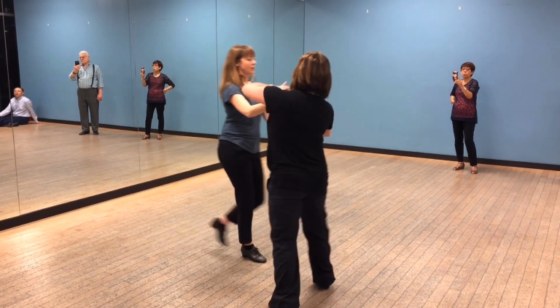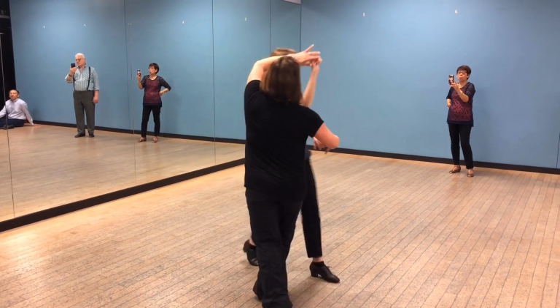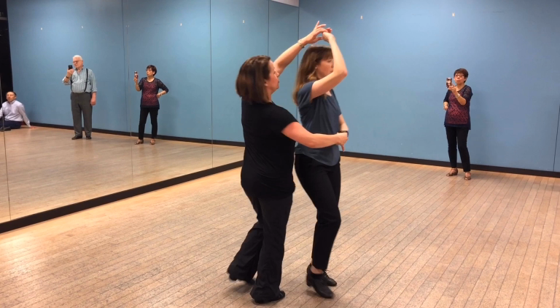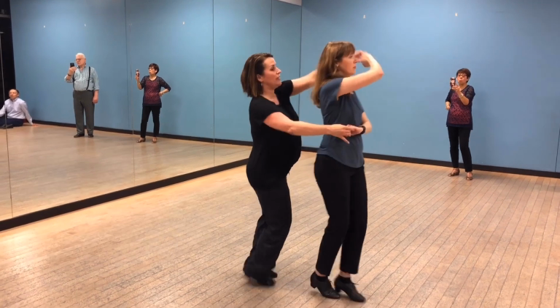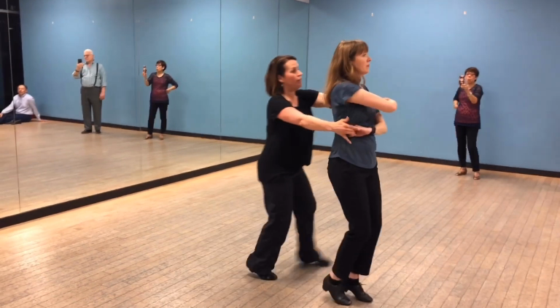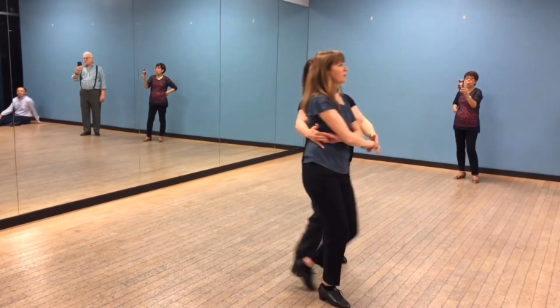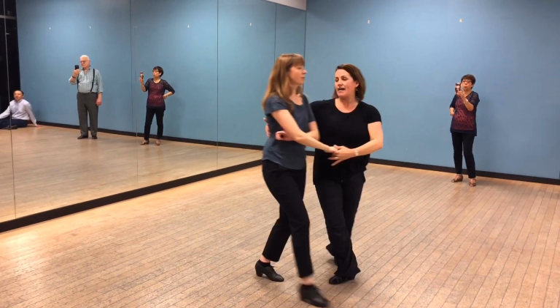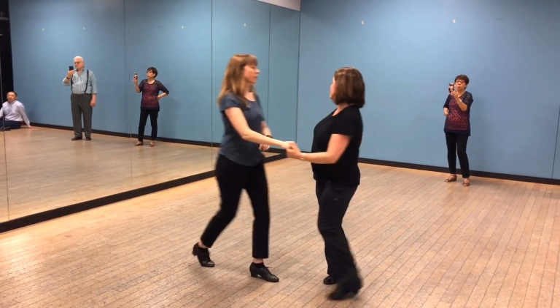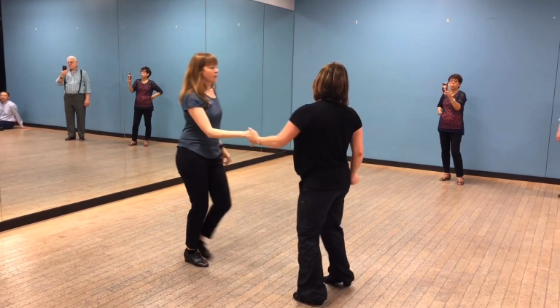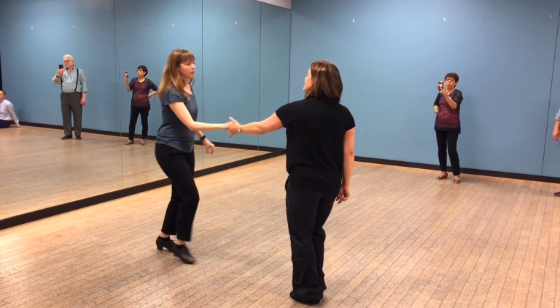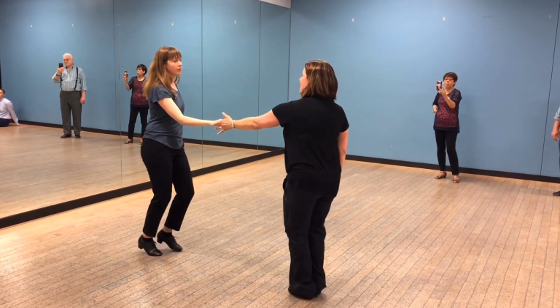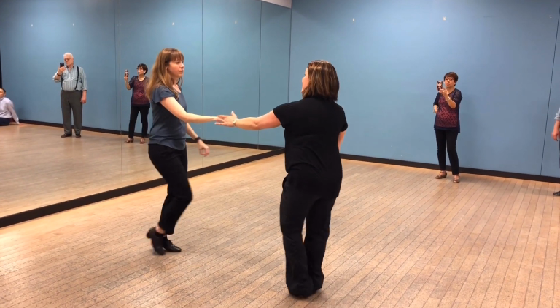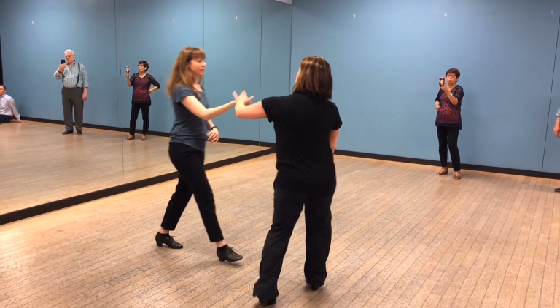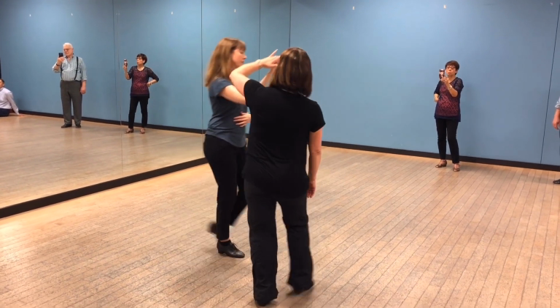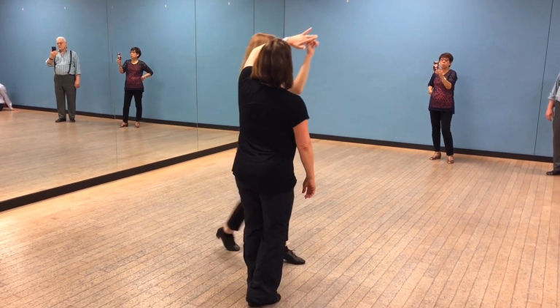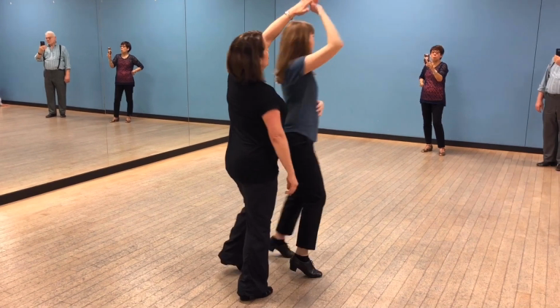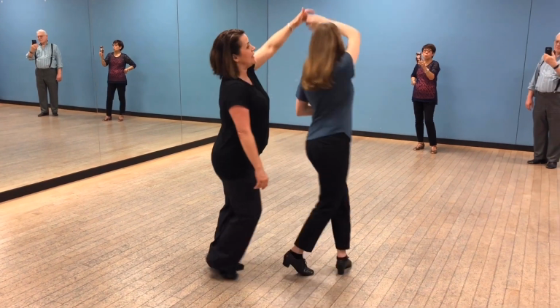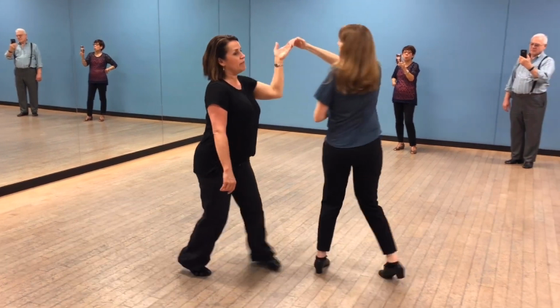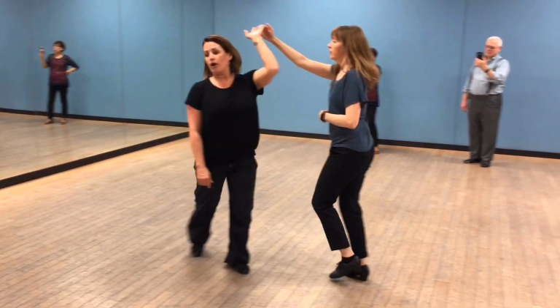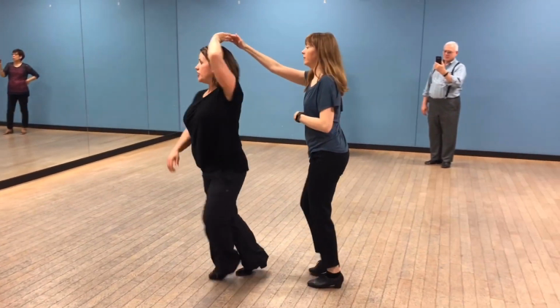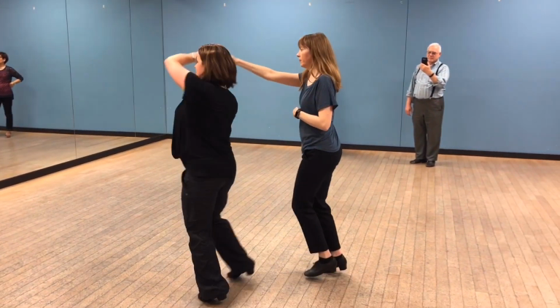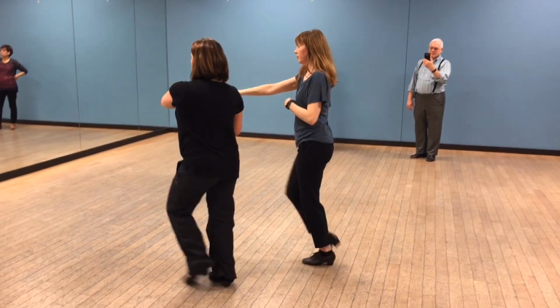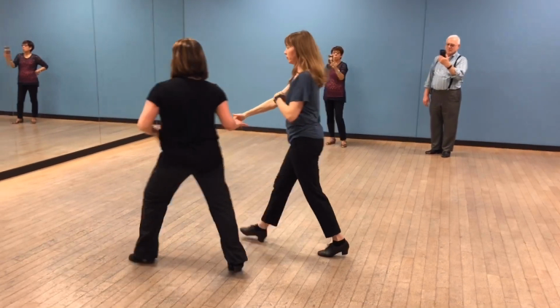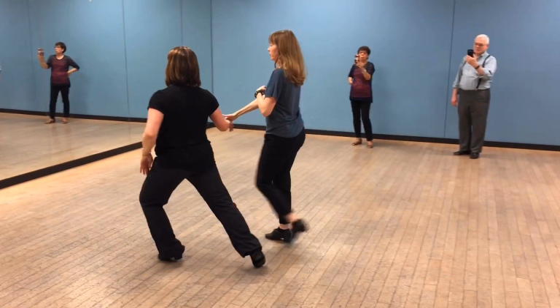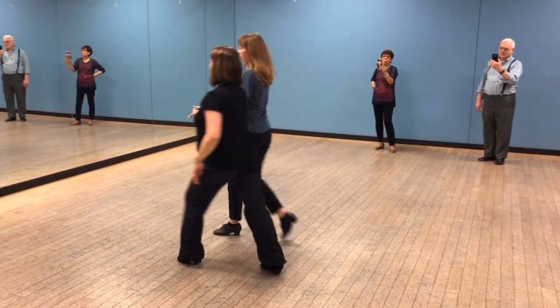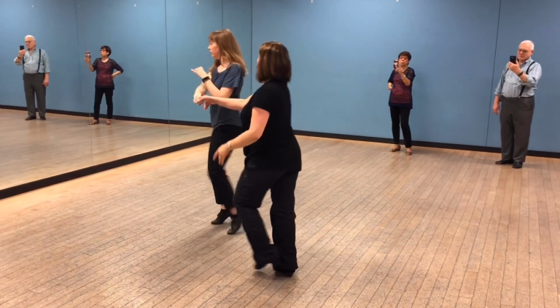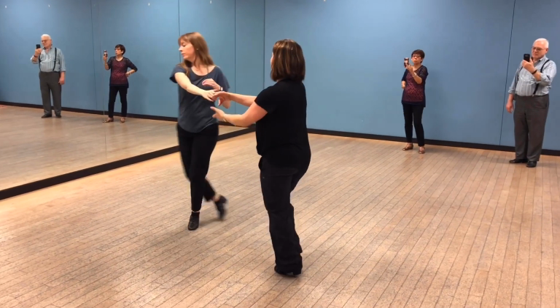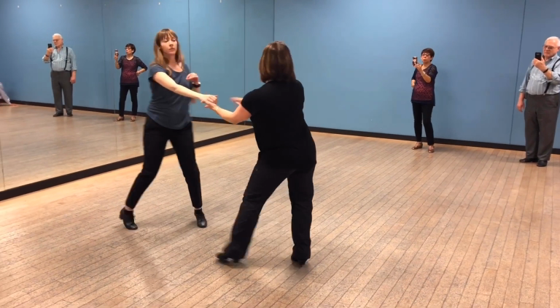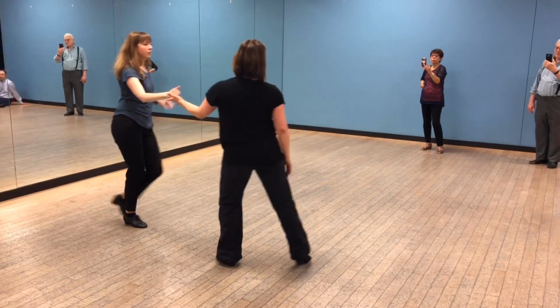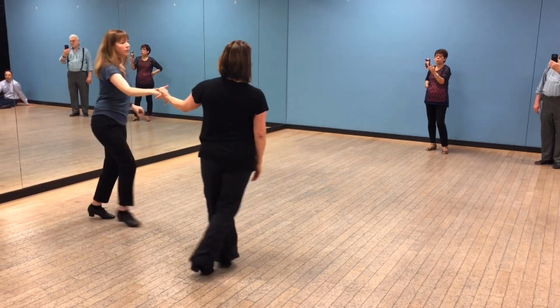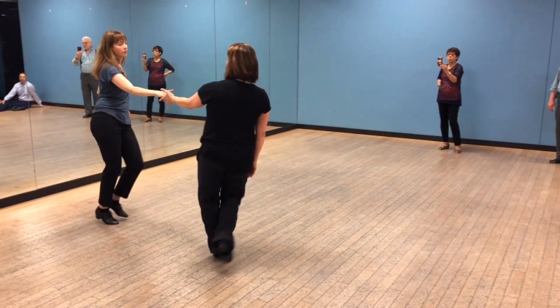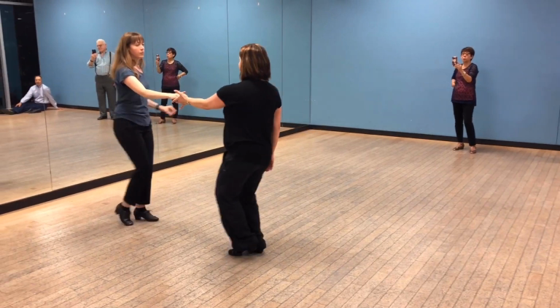Basket: one, two, three, and four, five, six, seven, and eight. New step — three and four, gentlemen's loop. One, two, three and four, five and six.